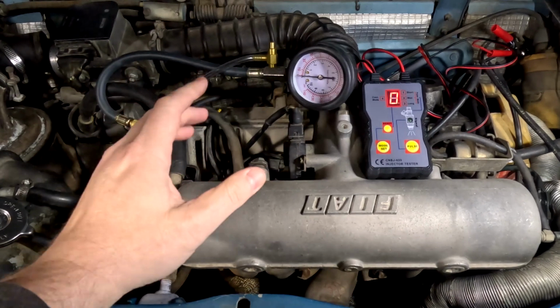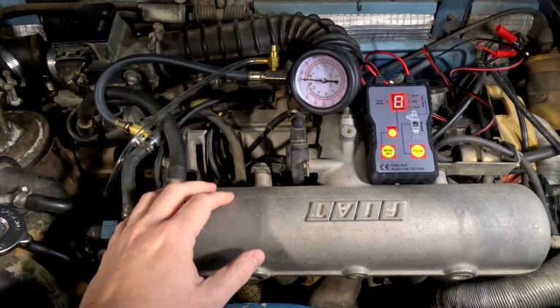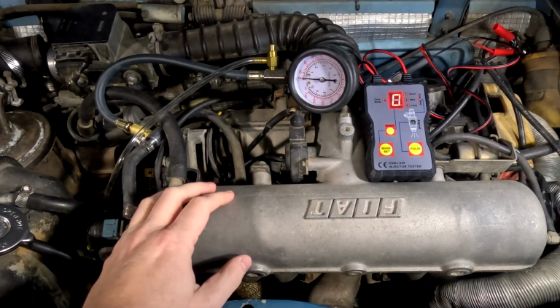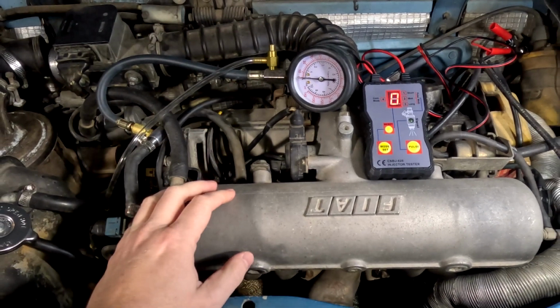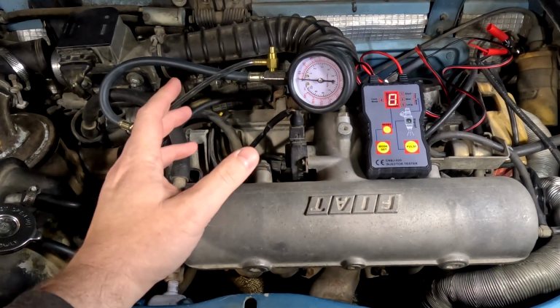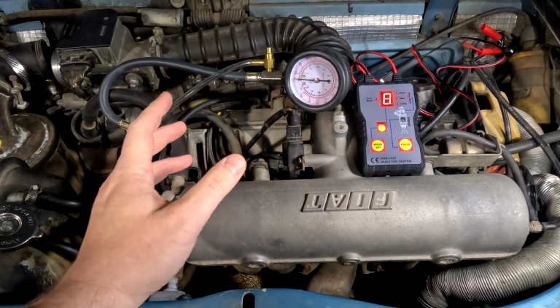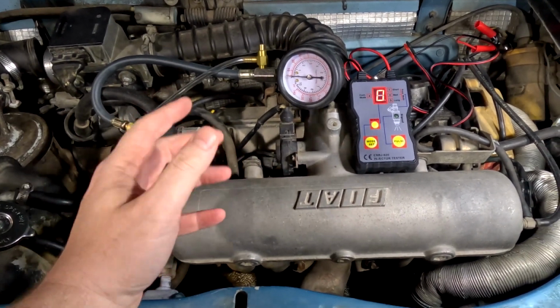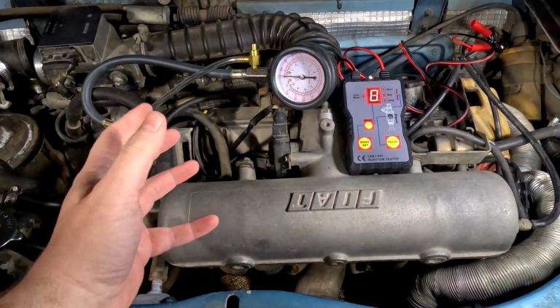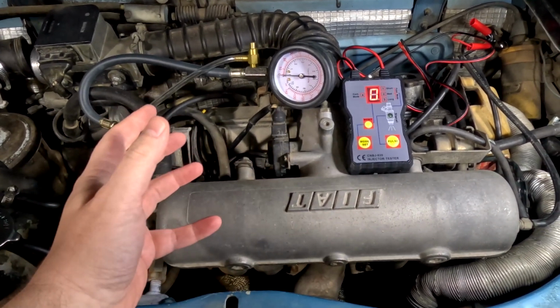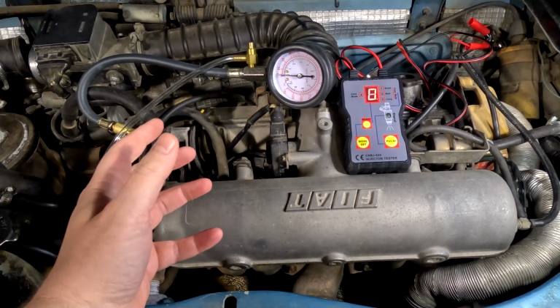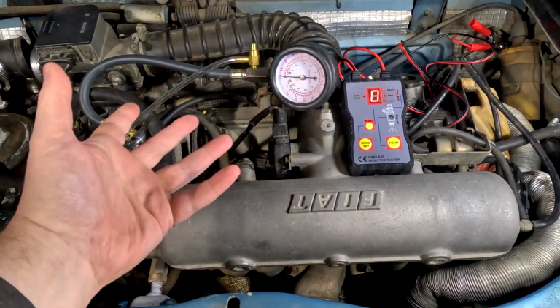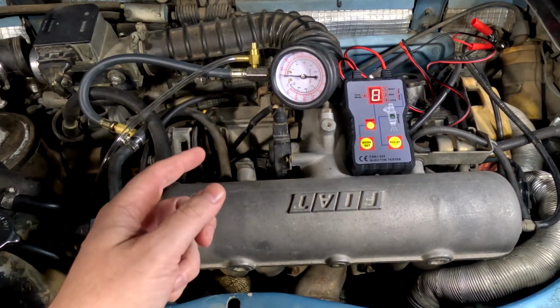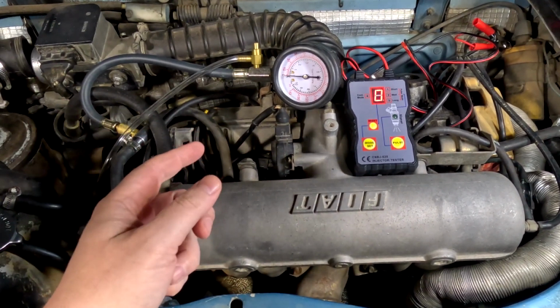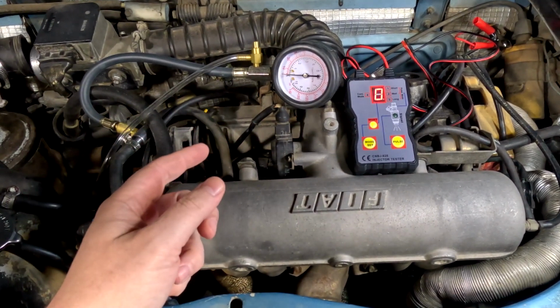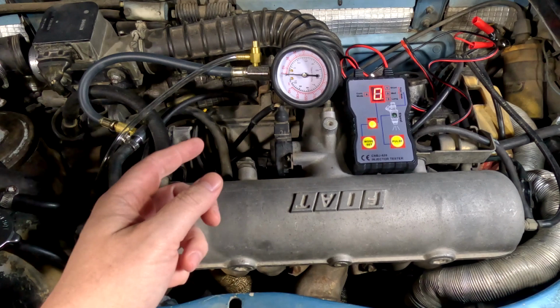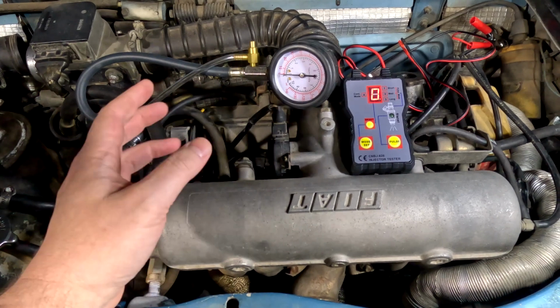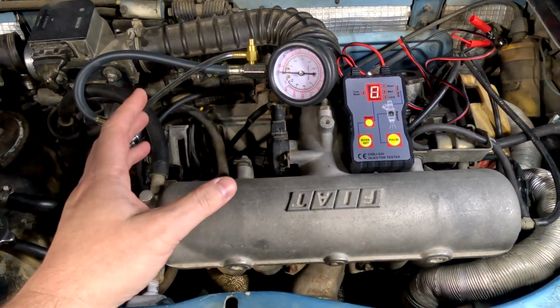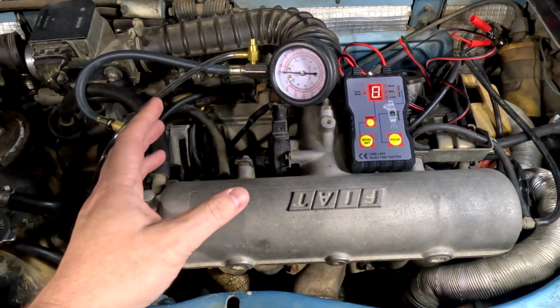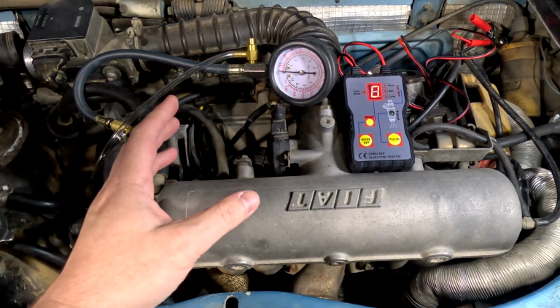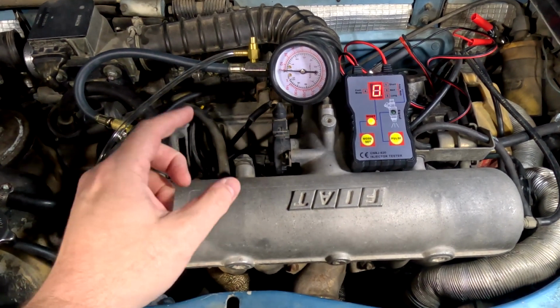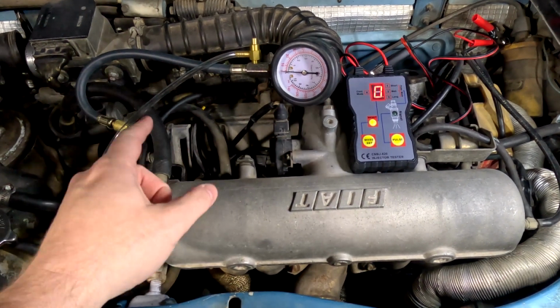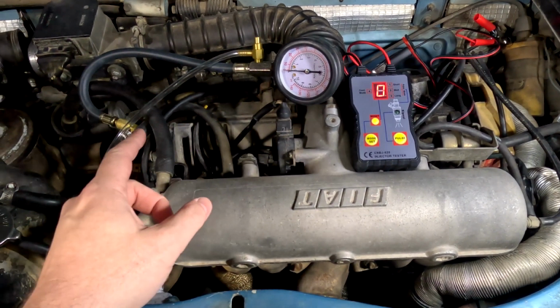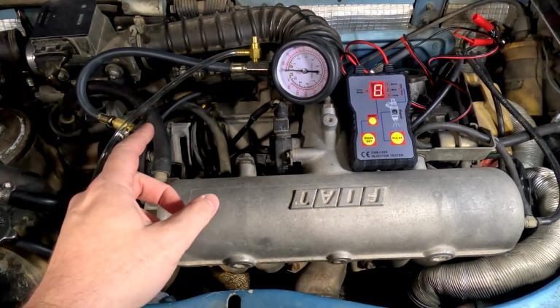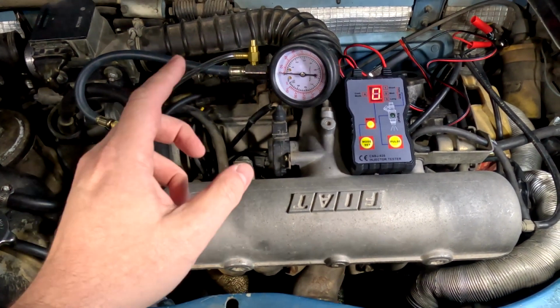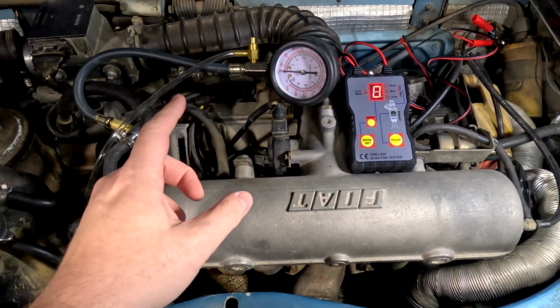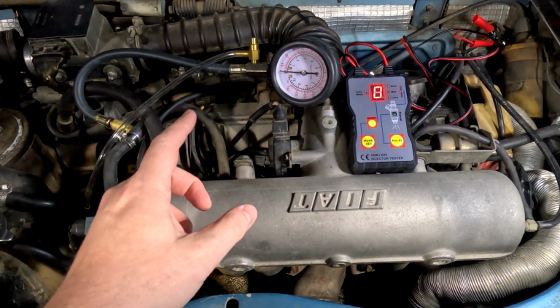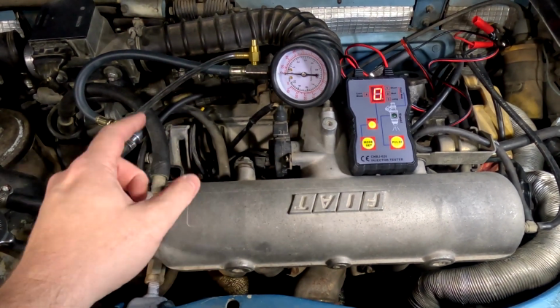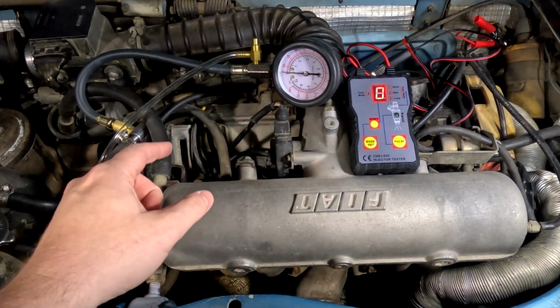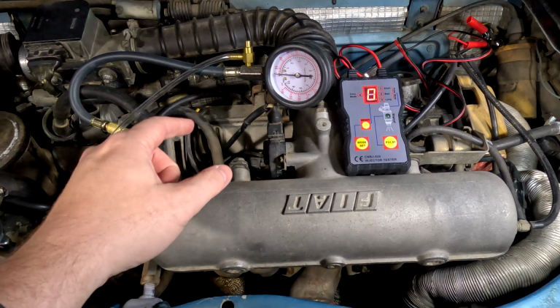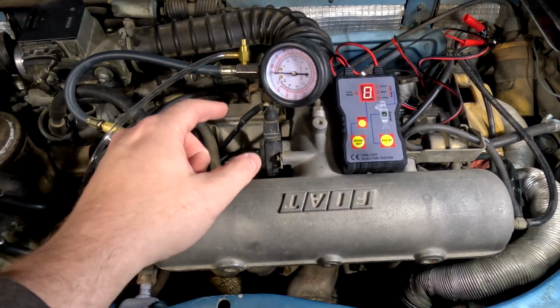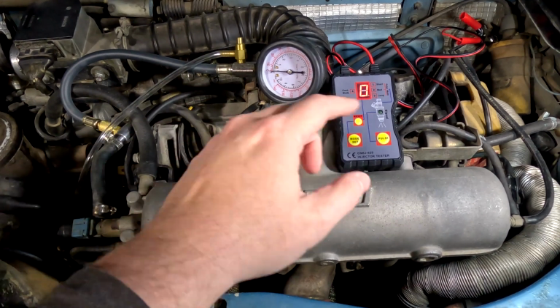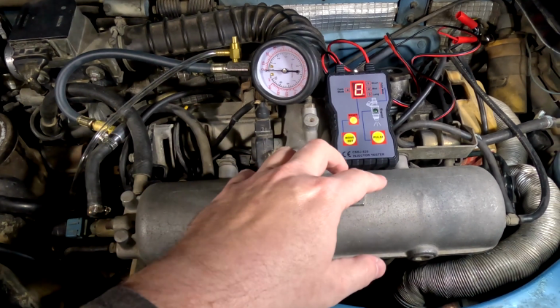Welcome back Fiat fans. The blue Bertone hasn't really been running all that great, and I want to determine why. So what I'm going to do here is a fuel pressure test and also a relative fuel injector performance test.